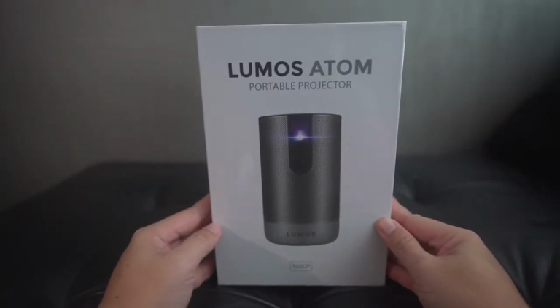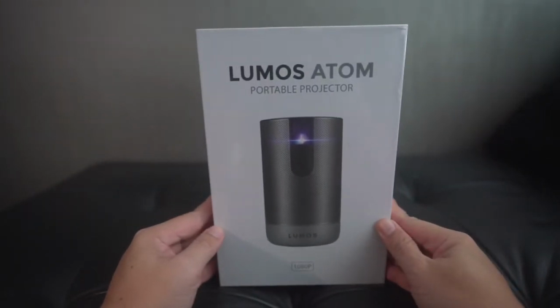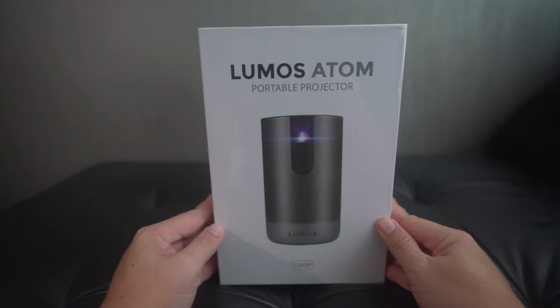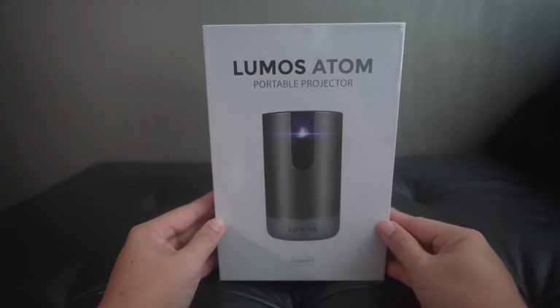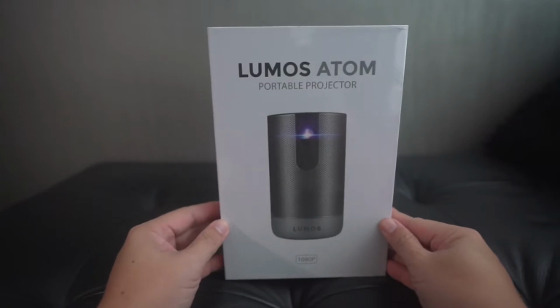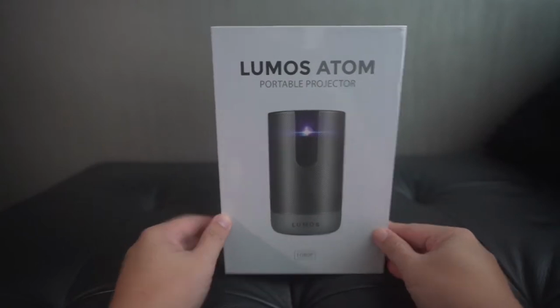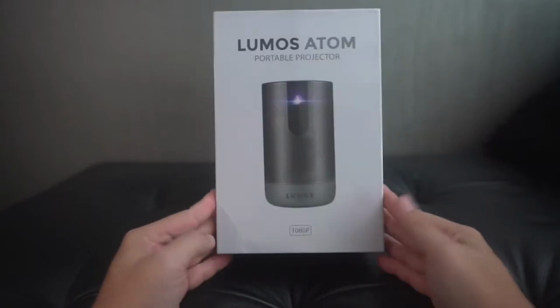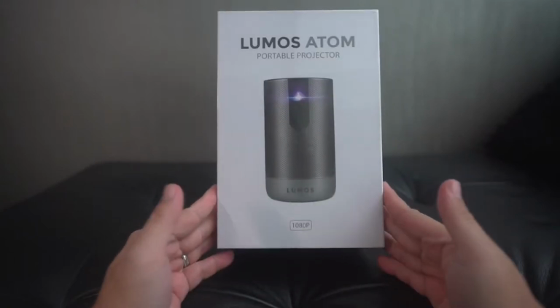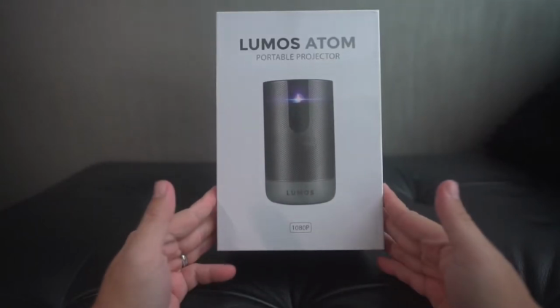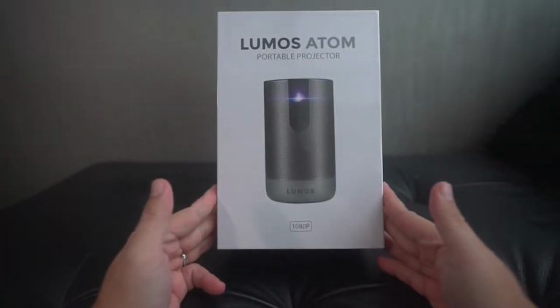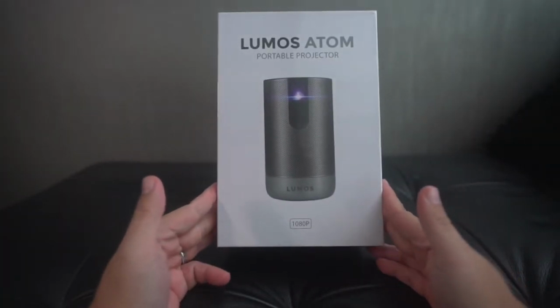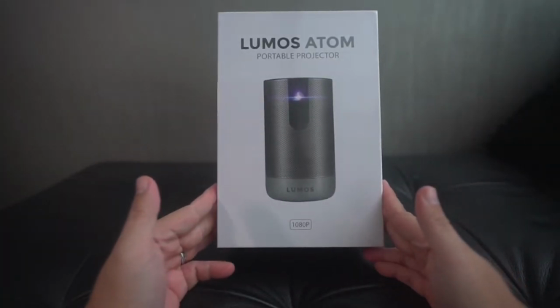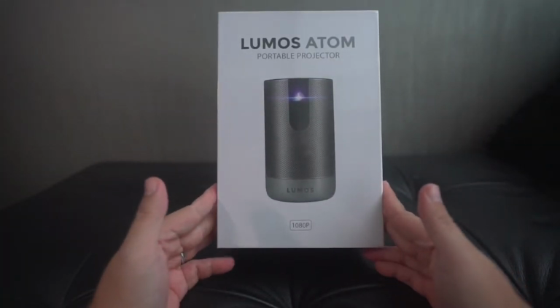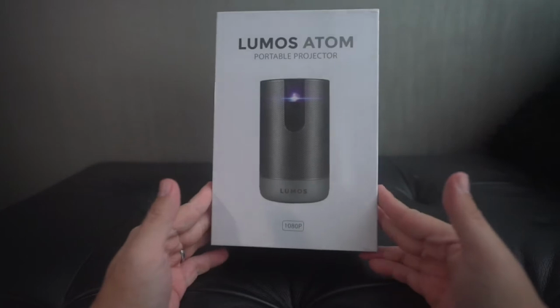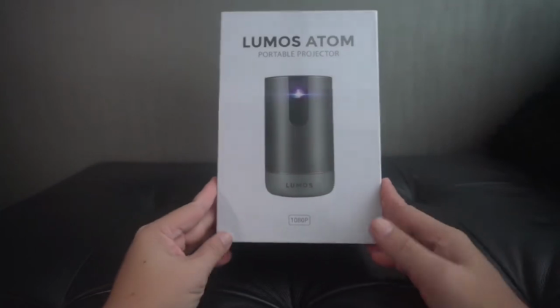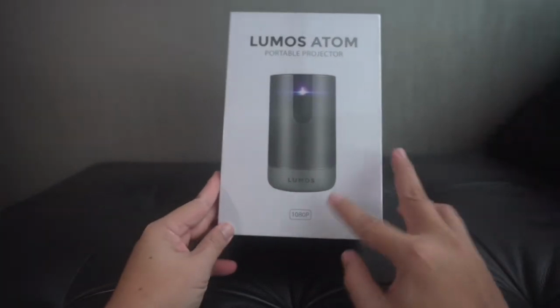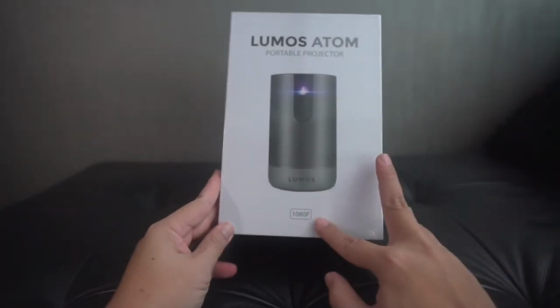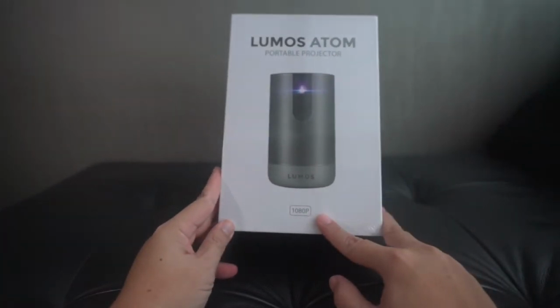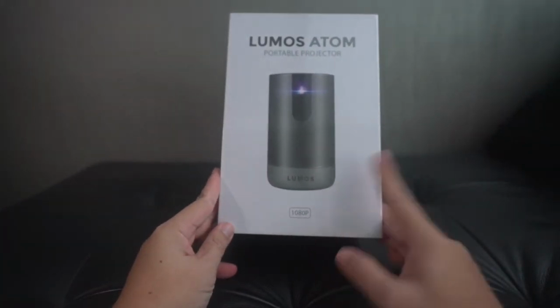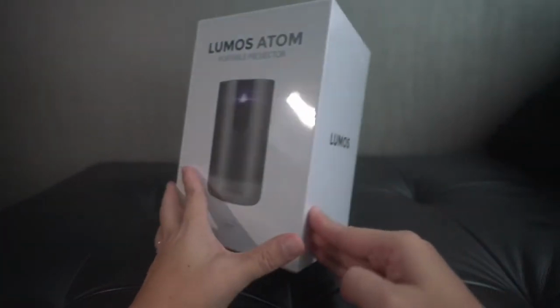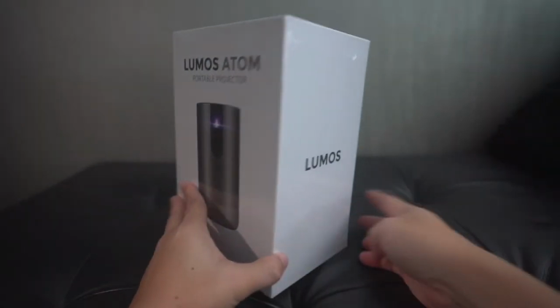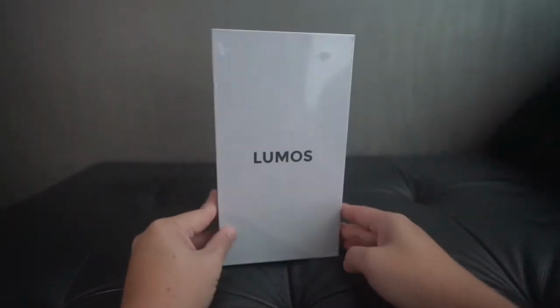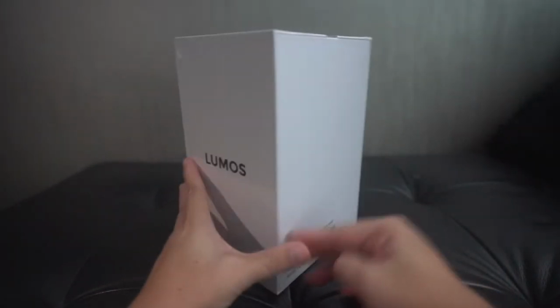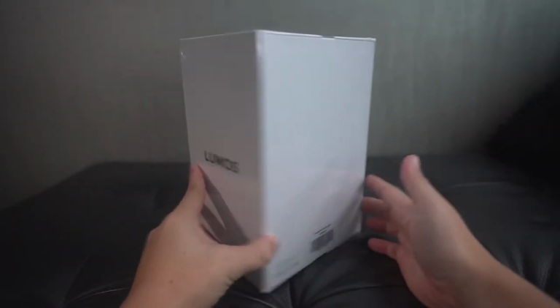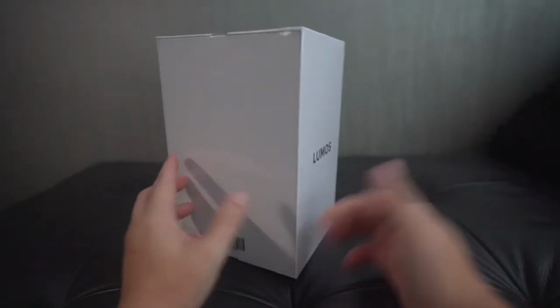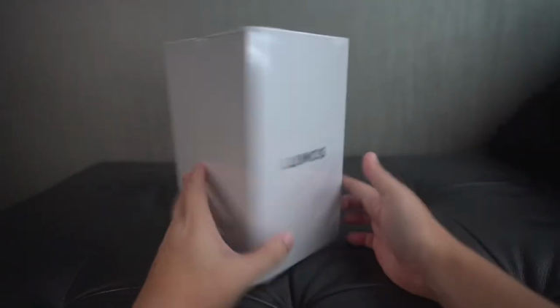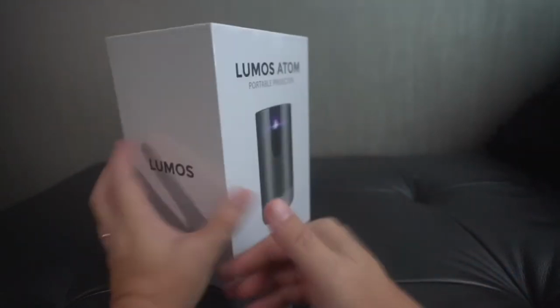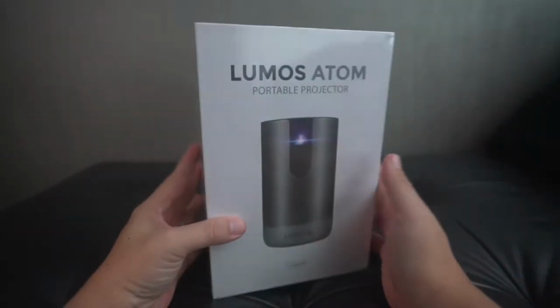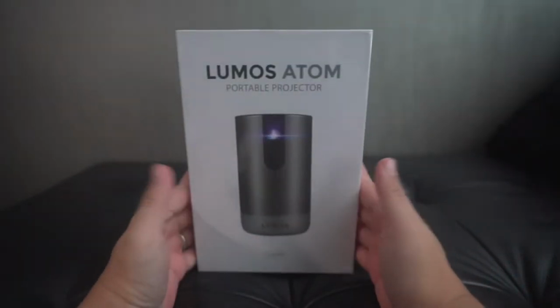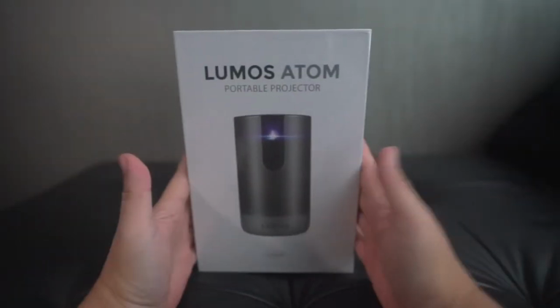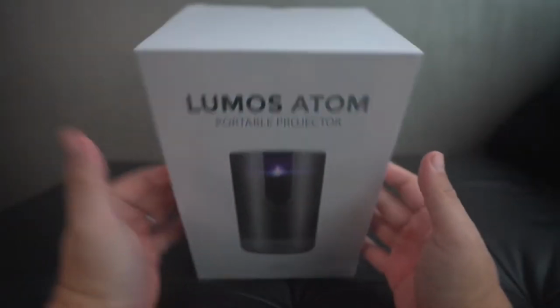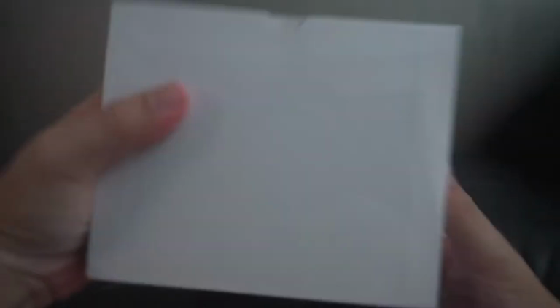The Lumos Atom is a new flagship of the popular Lumos range of projectors. This projector has the best specs that Lumos is providing now. It has an output of 1080p with a possible 200-inch projection, and it only measures 15cm tall and weighs 800g.